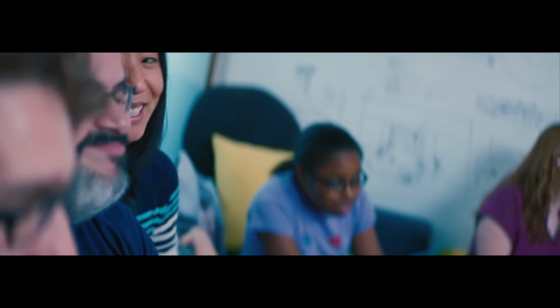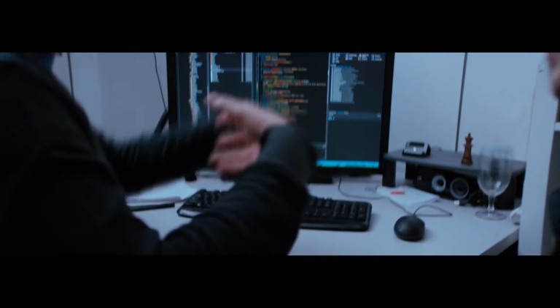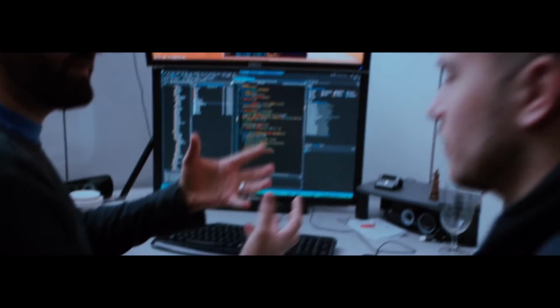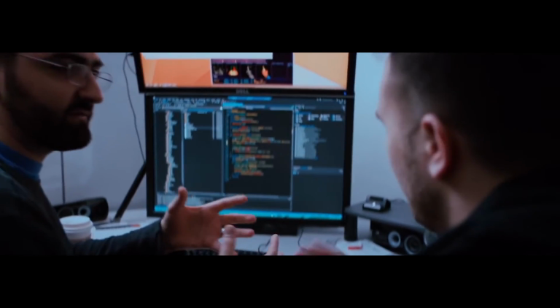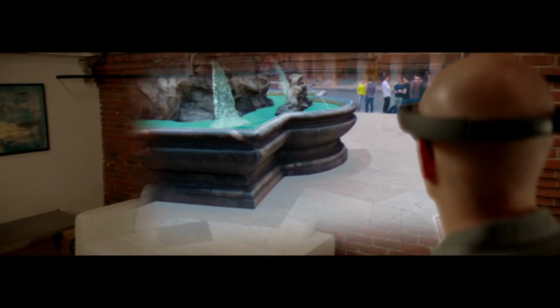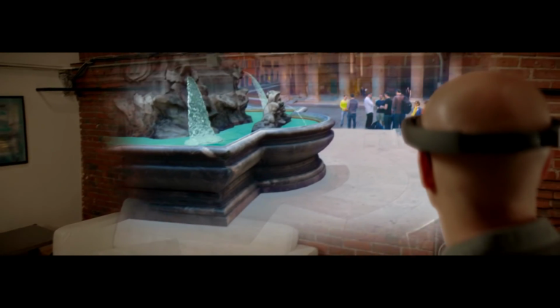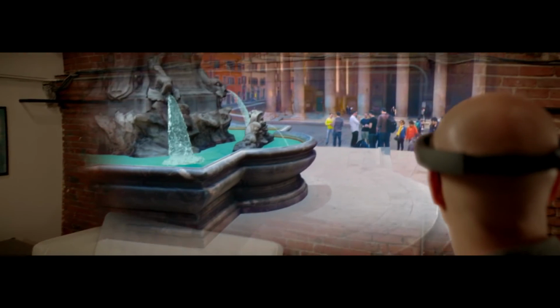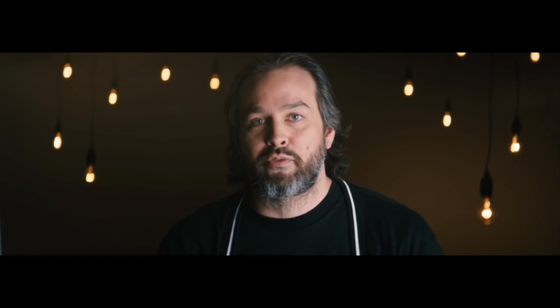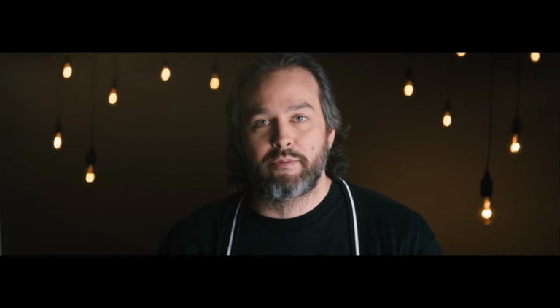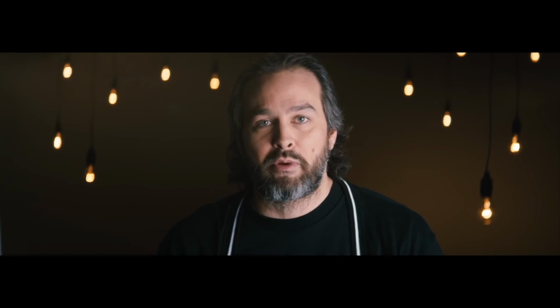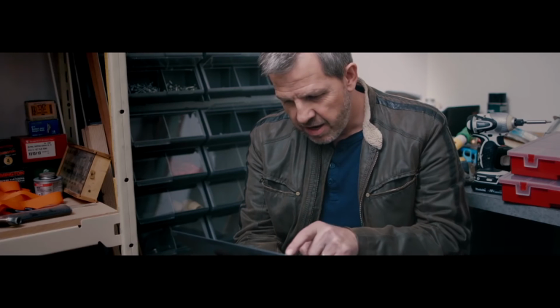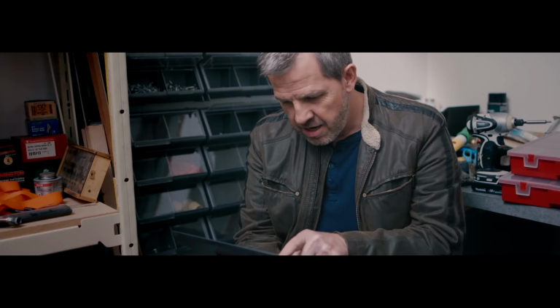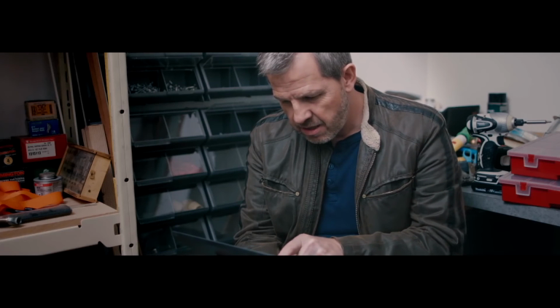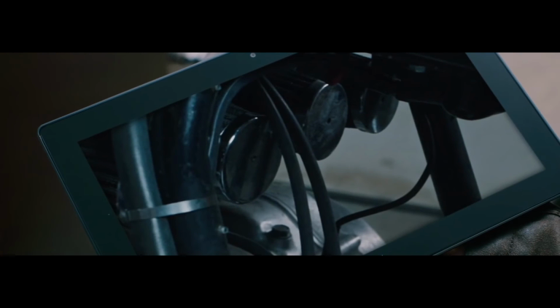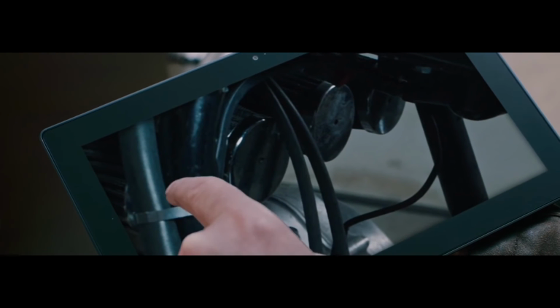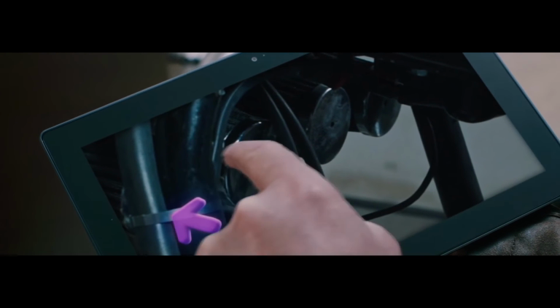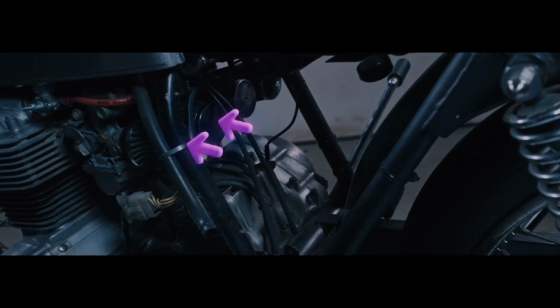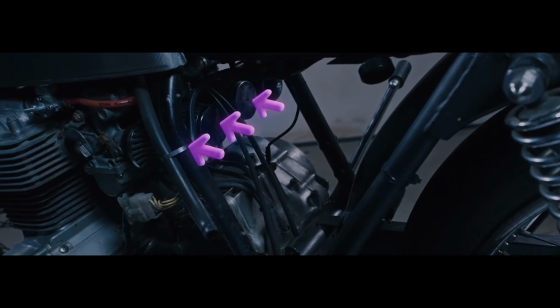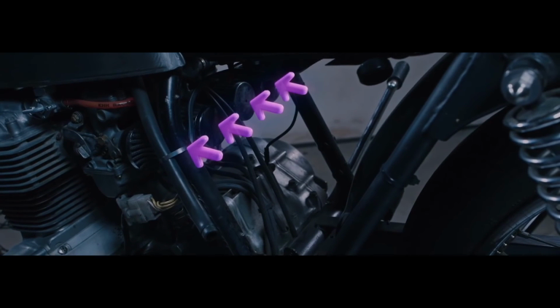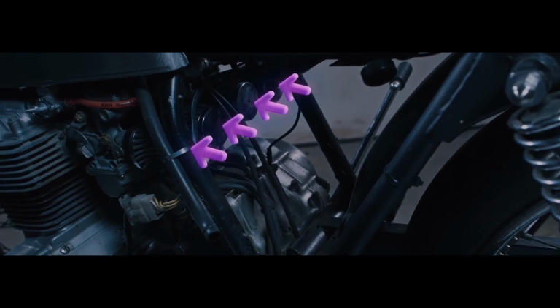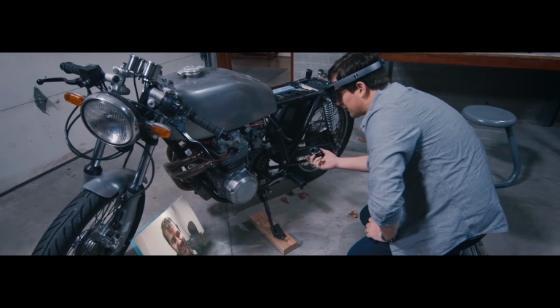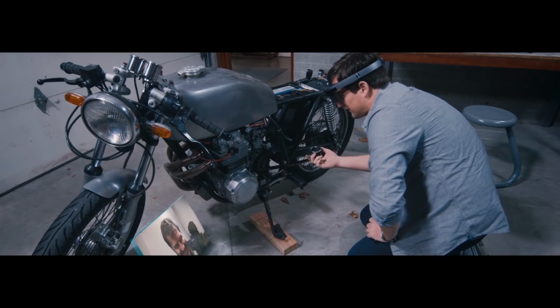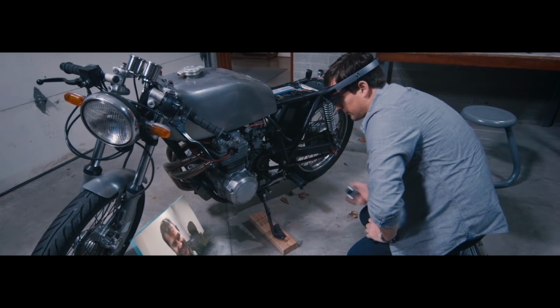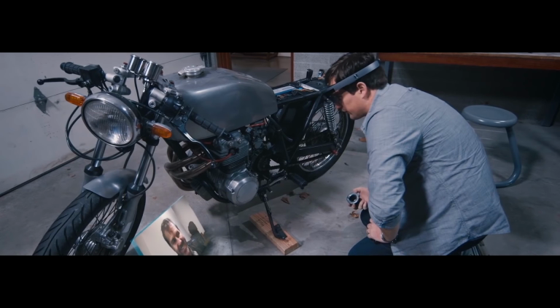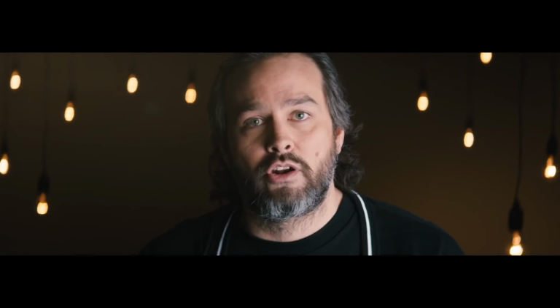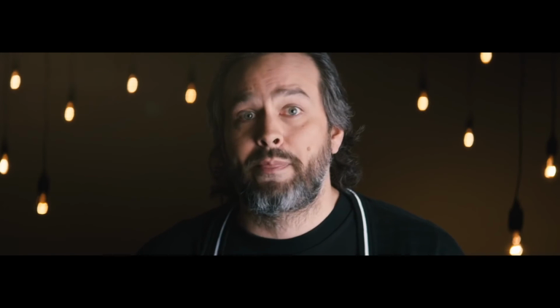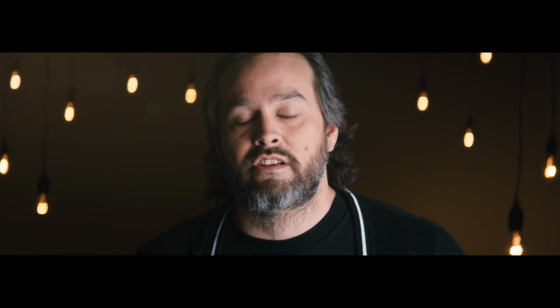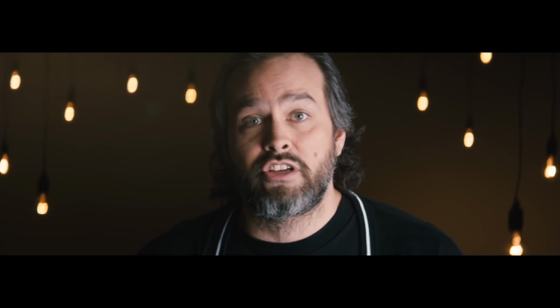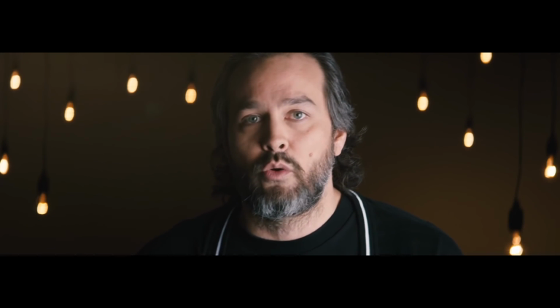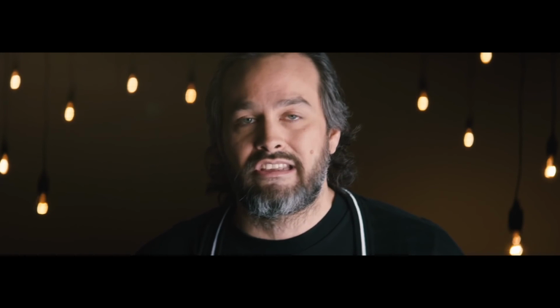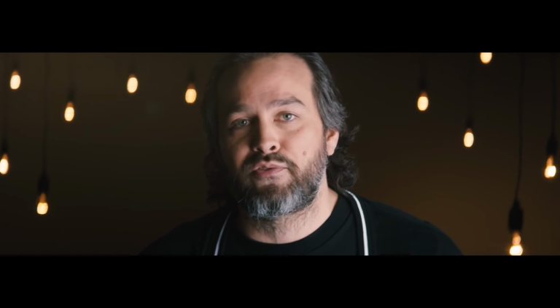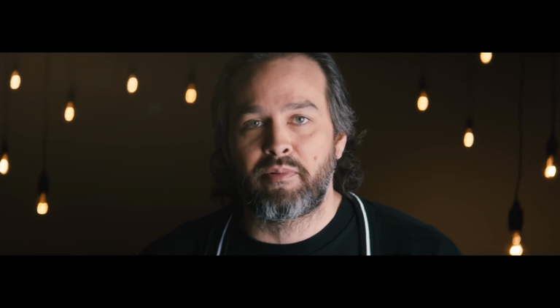When you've got a thousand different people with all different types of experience, you're going to see that the stuff that we've built at the beginning is just a tiny scratching of the surface of what this technology can do and what it can mean for people.